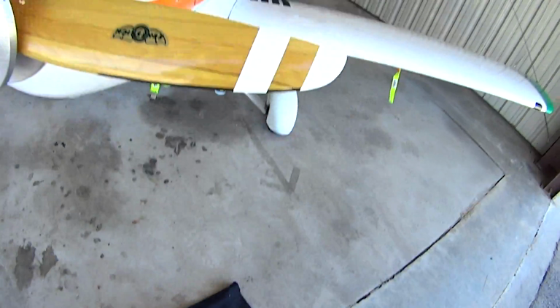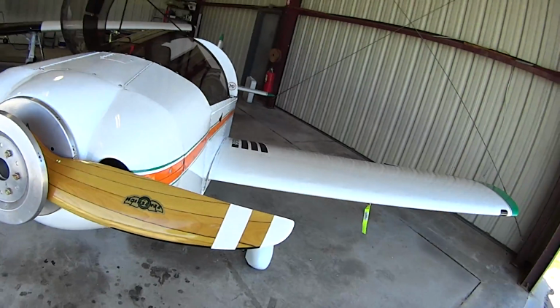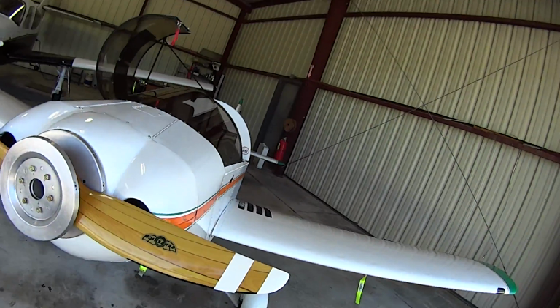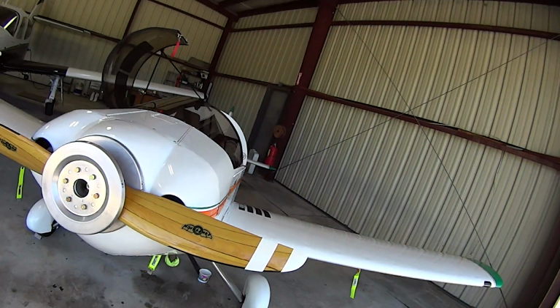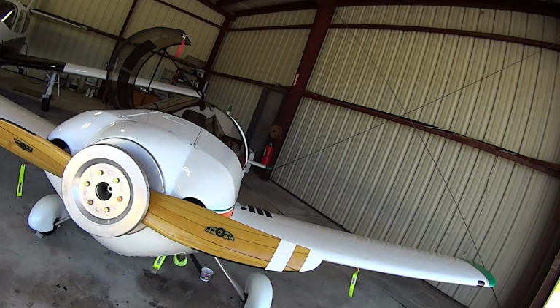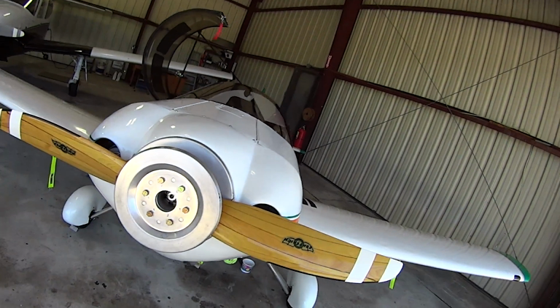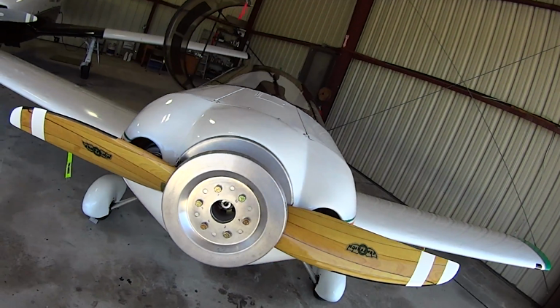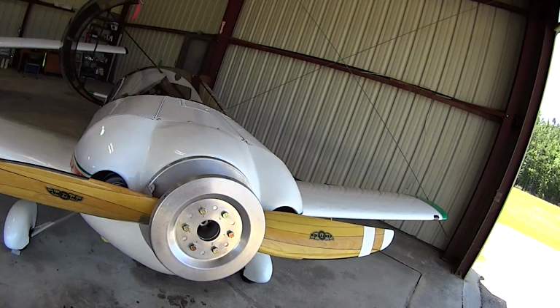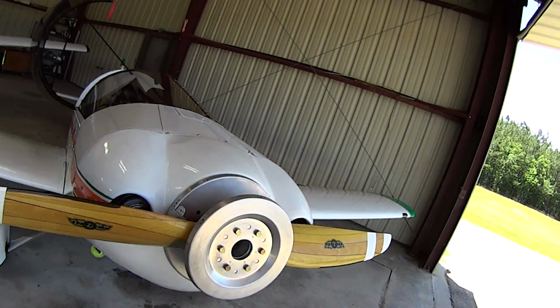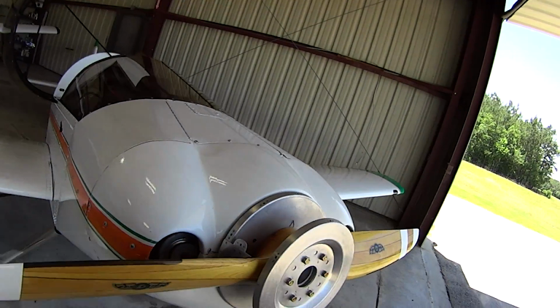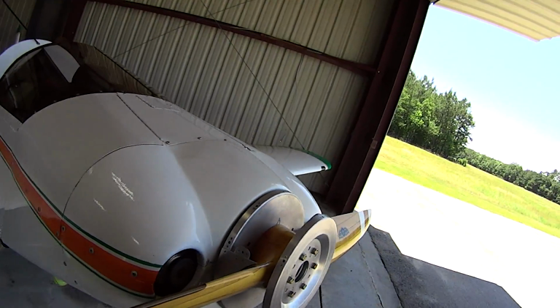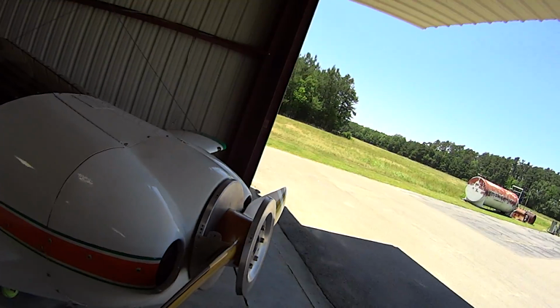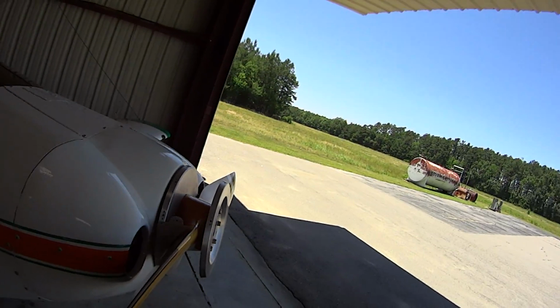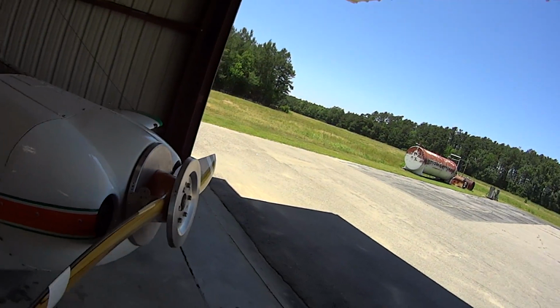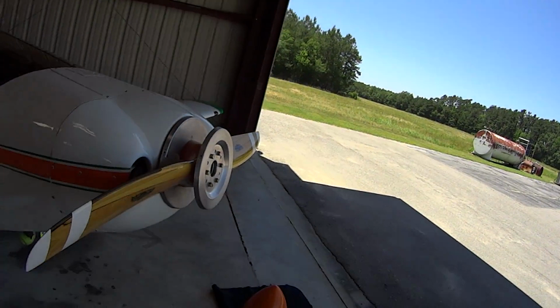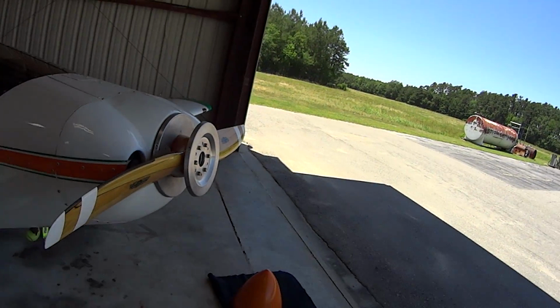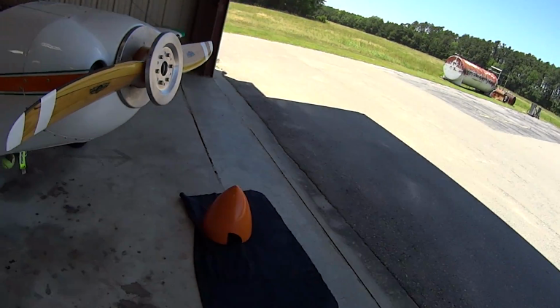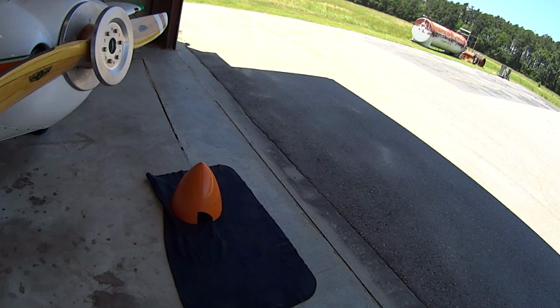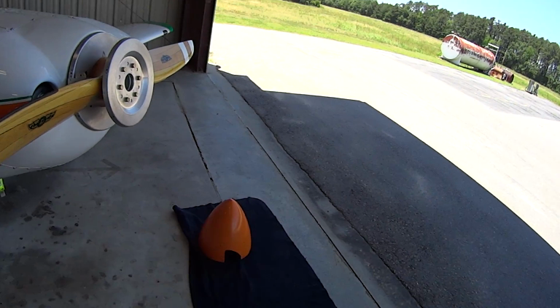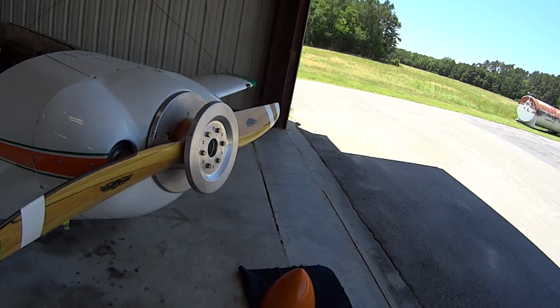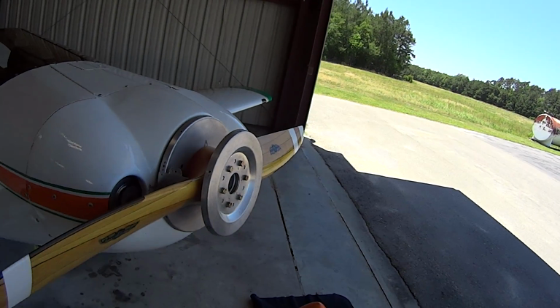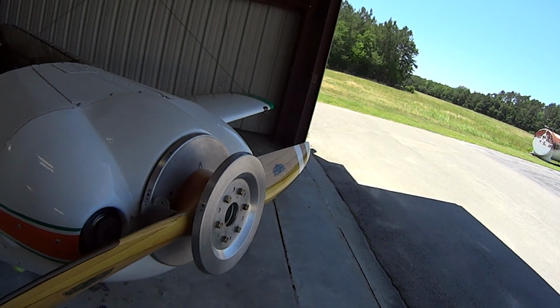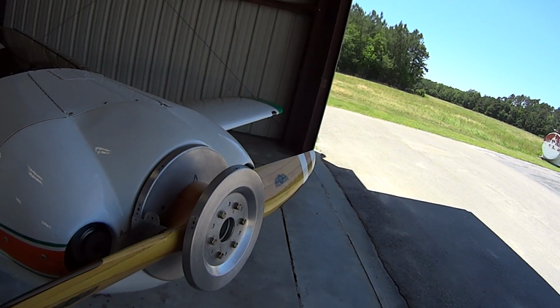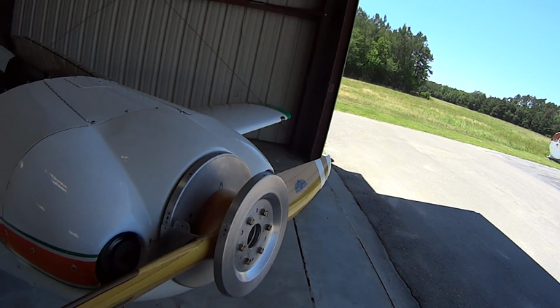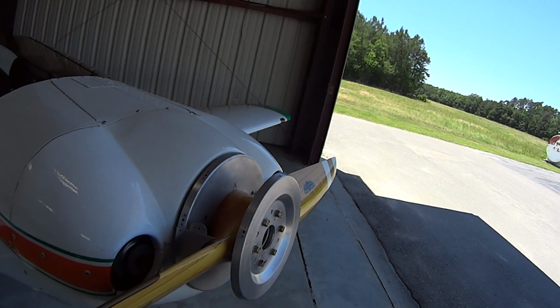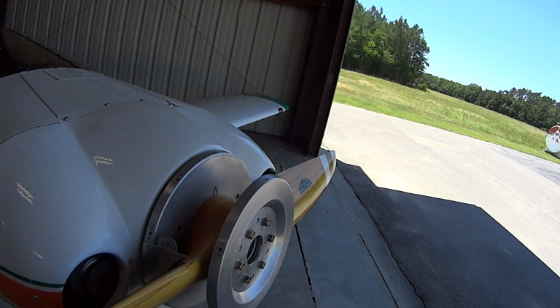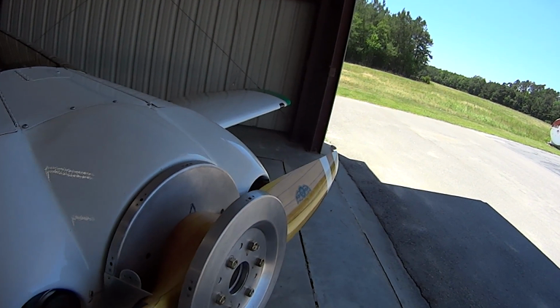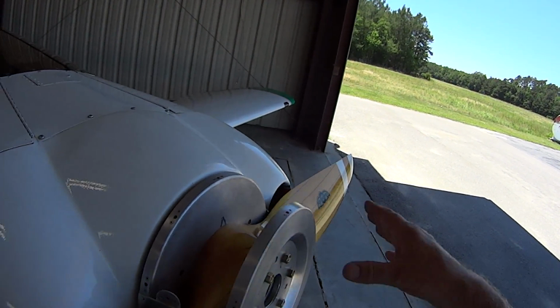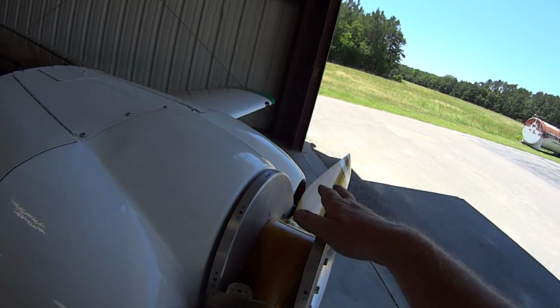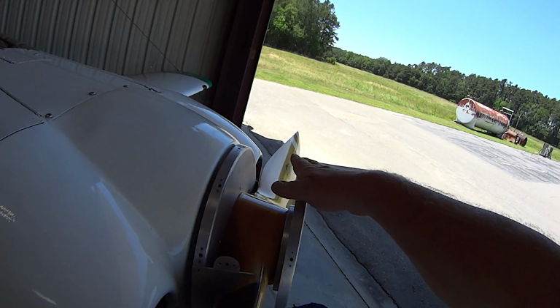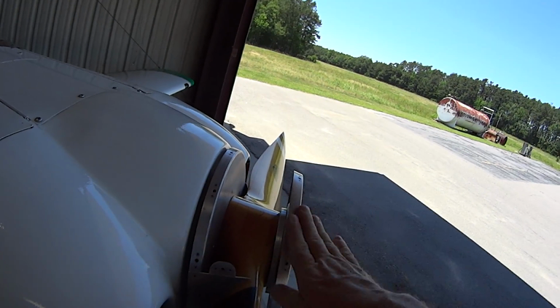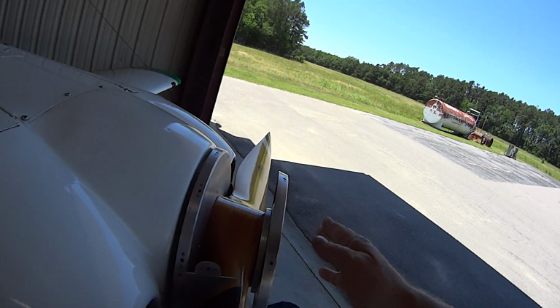Hello friends, one more tip here. If you've got a Corvair engine on your Sonex airframe and you're using a wooden prop, I thought I would share this with you. I was about to check the prop bolt torque today and while I had this off I thought I would show you.